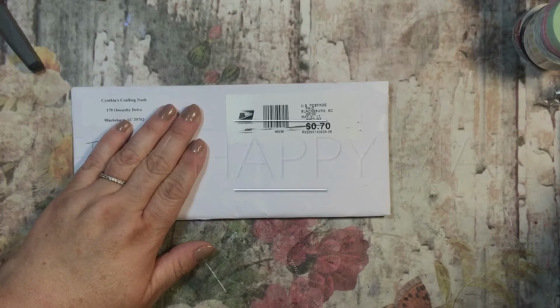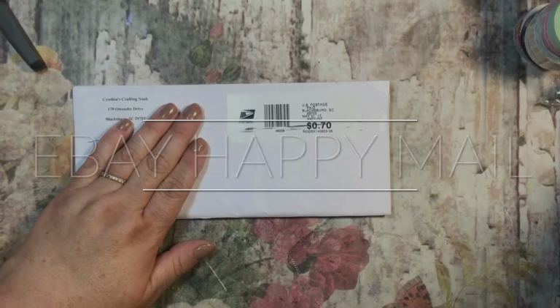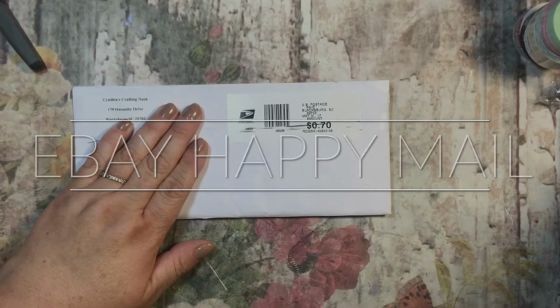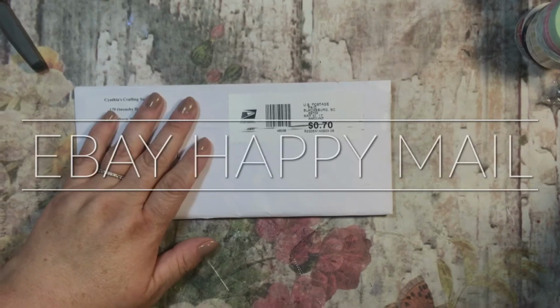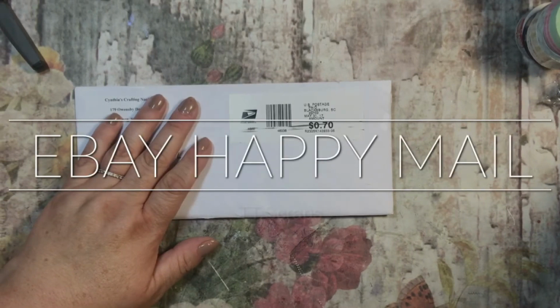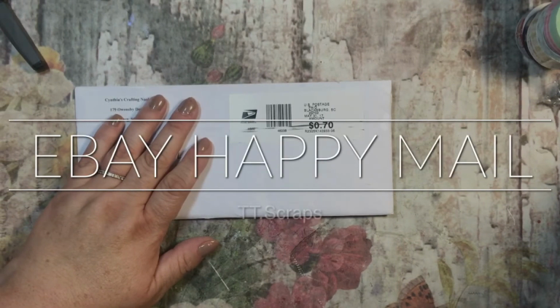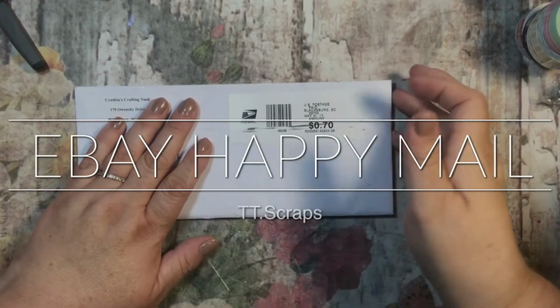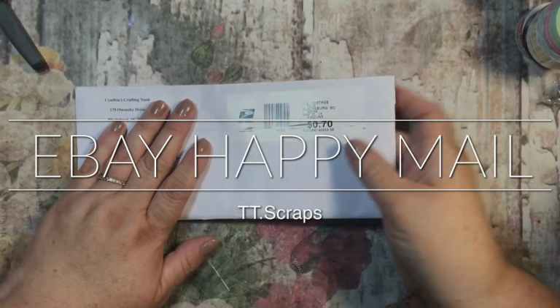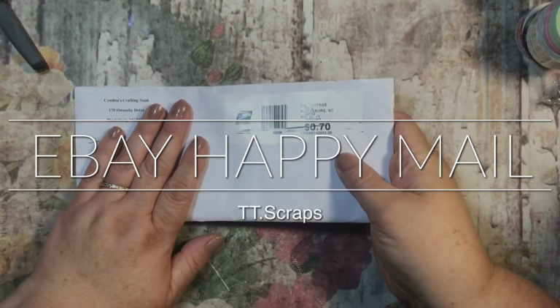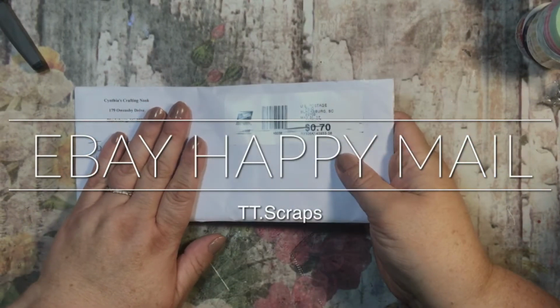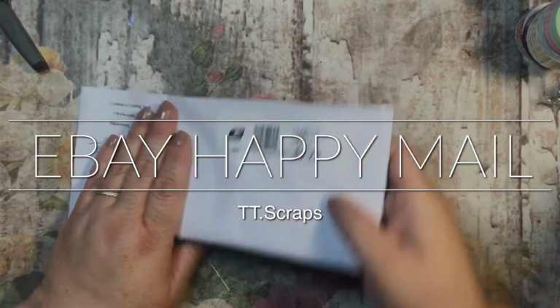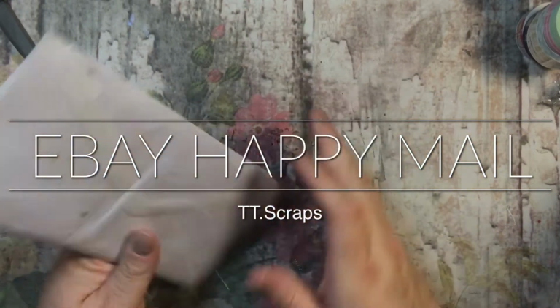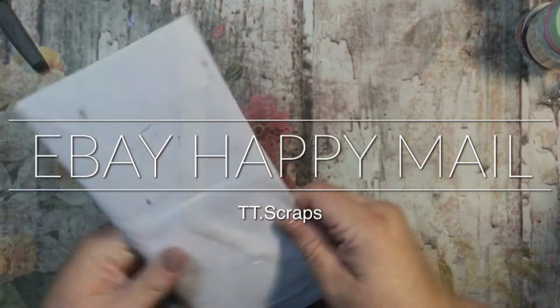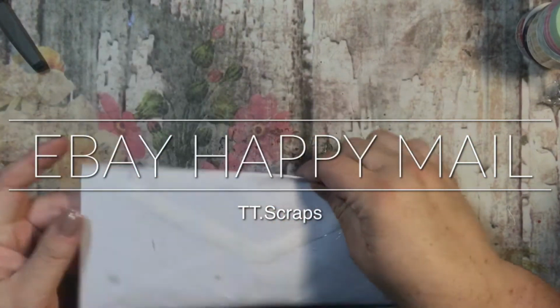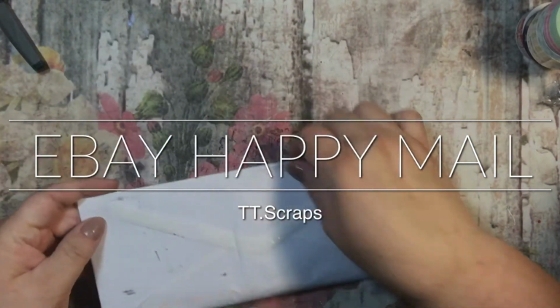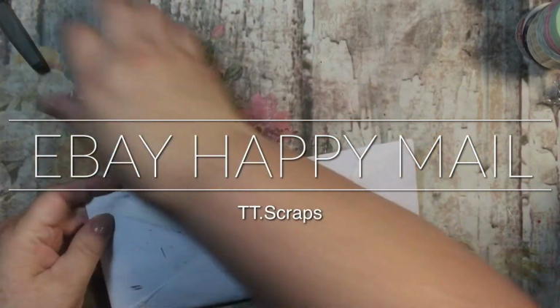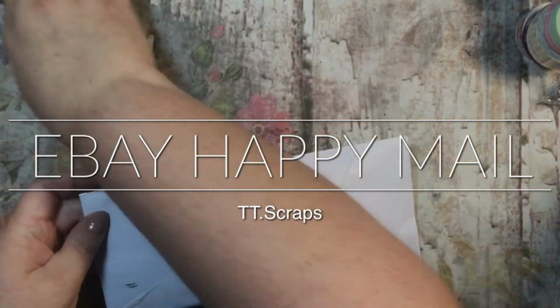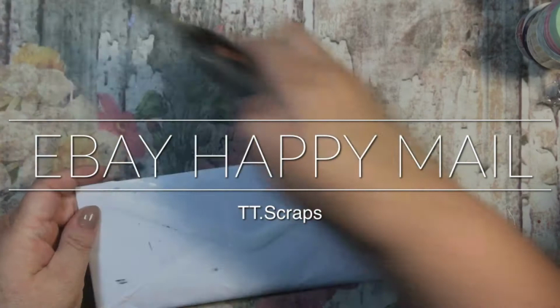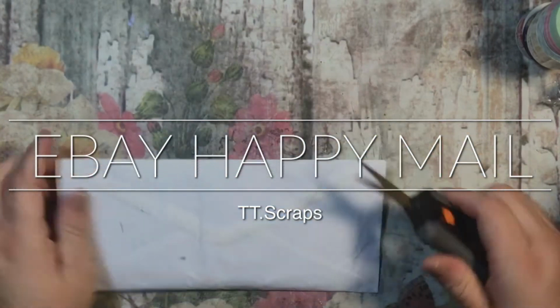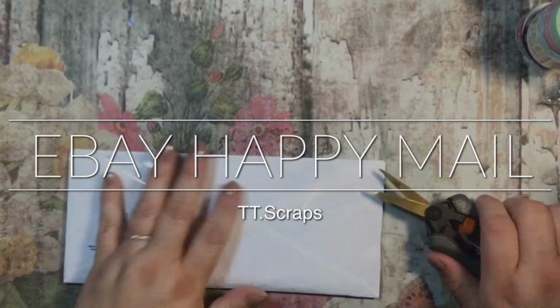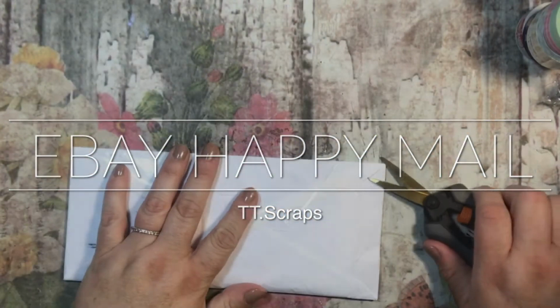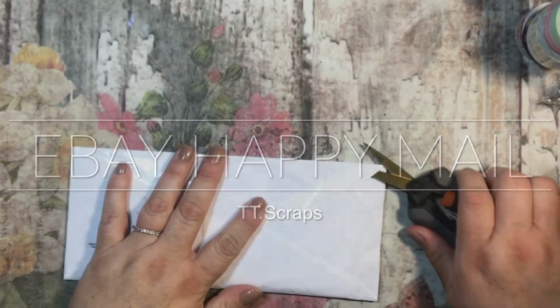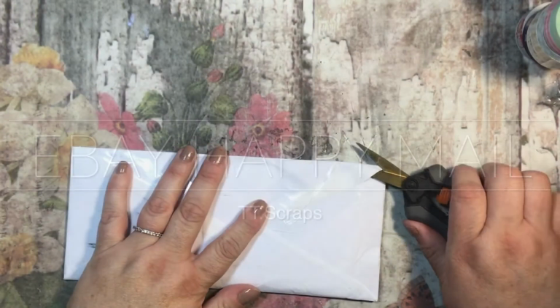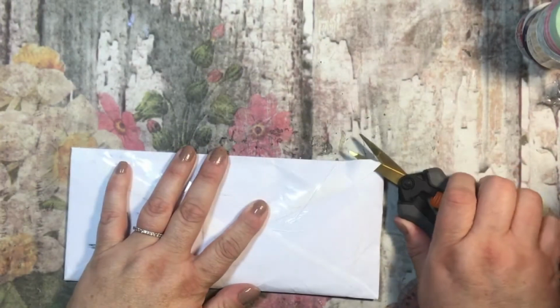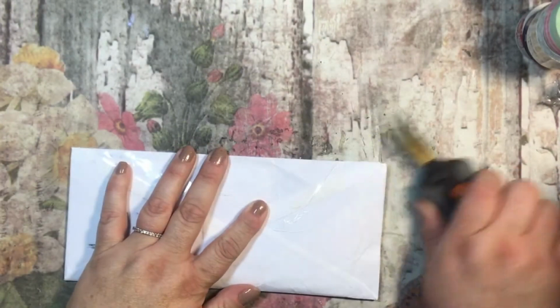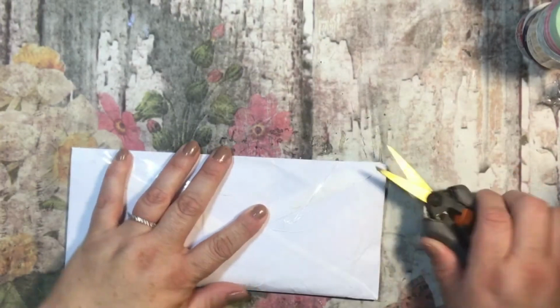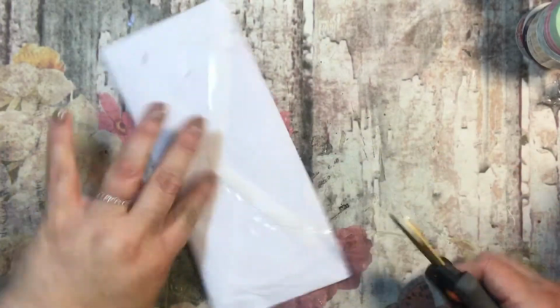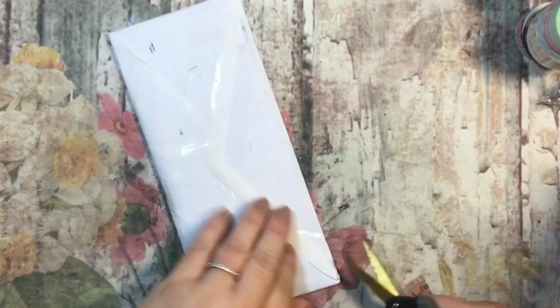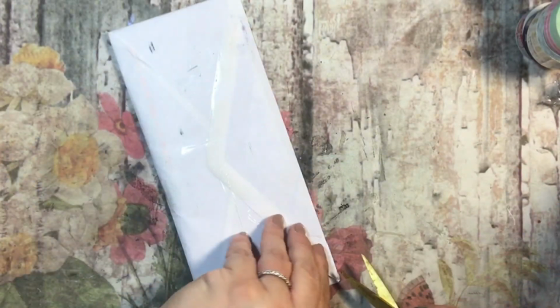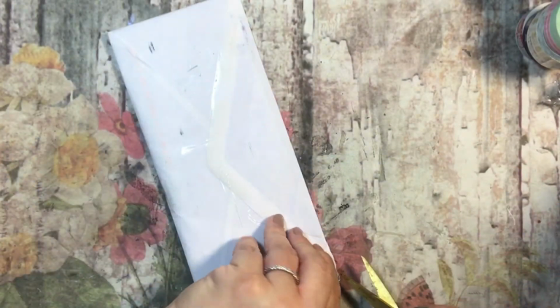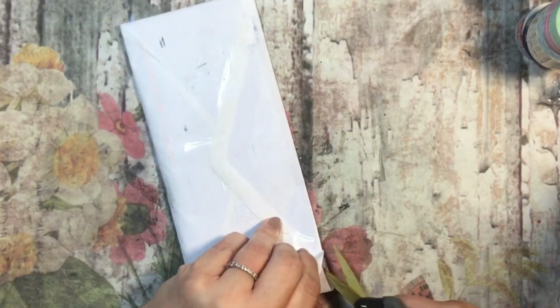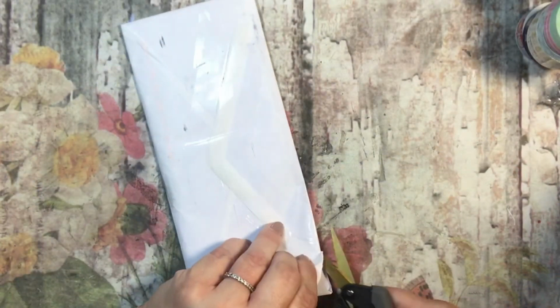Hi everyone, it's Tammy, and I have some happy mail here from Cynthia's Crafty Nook. Let's see what is inside.